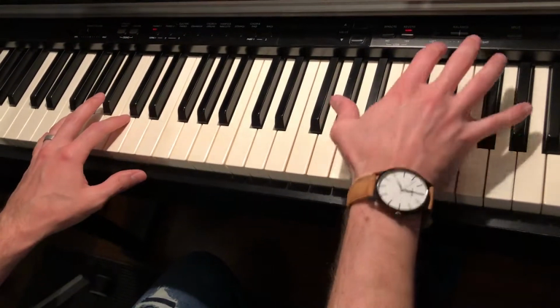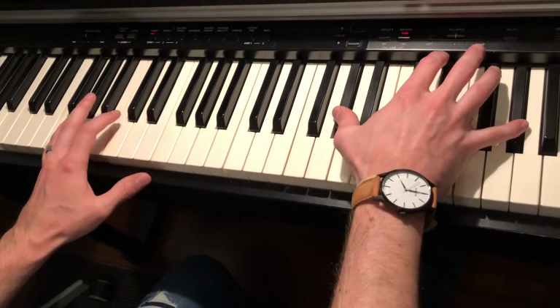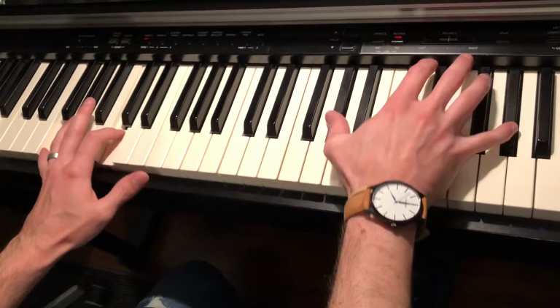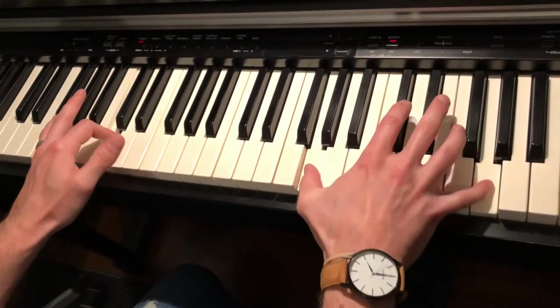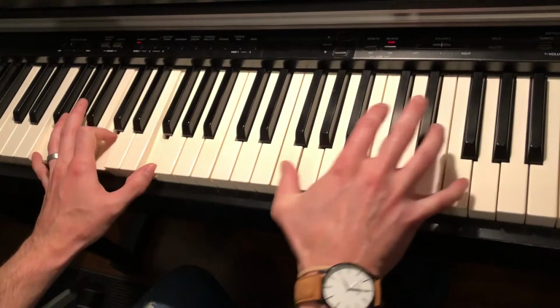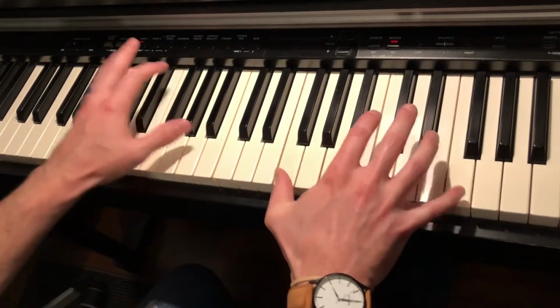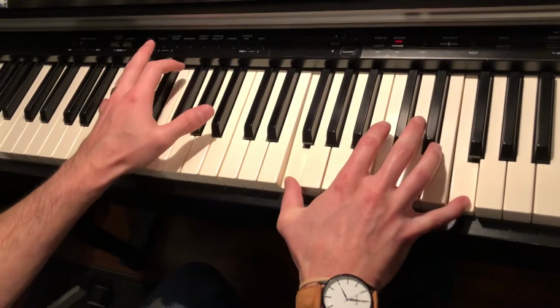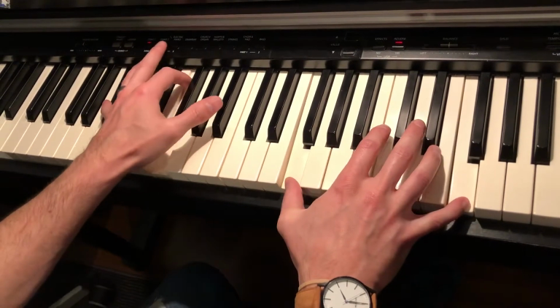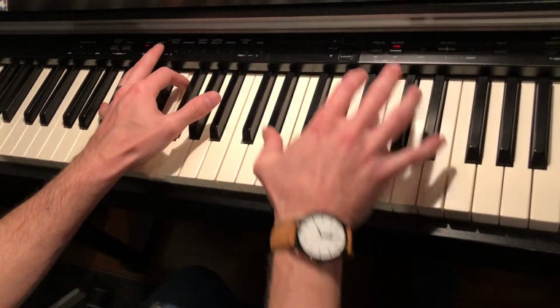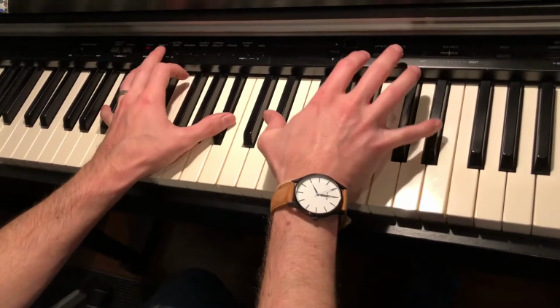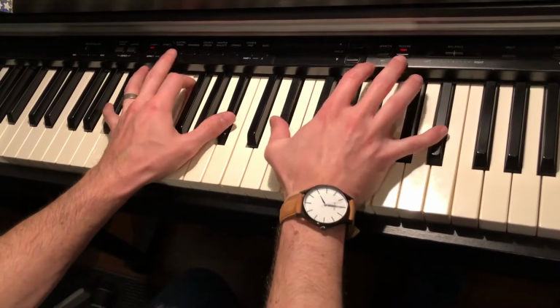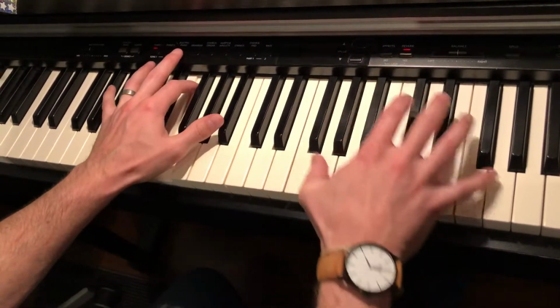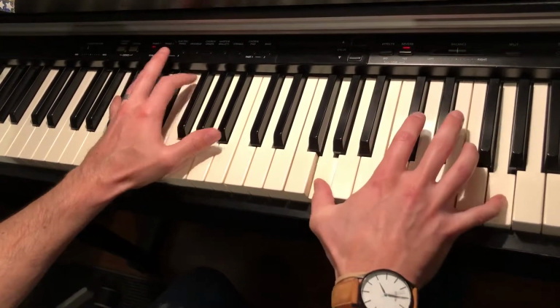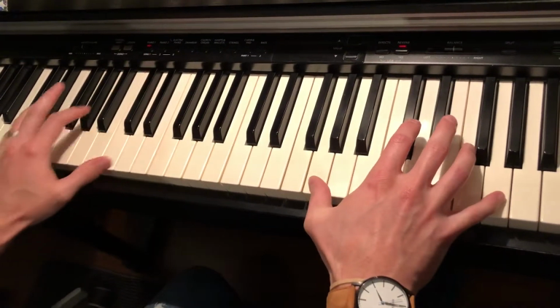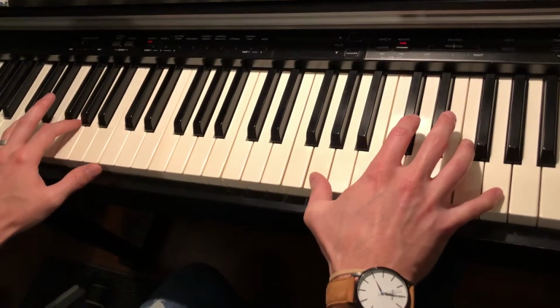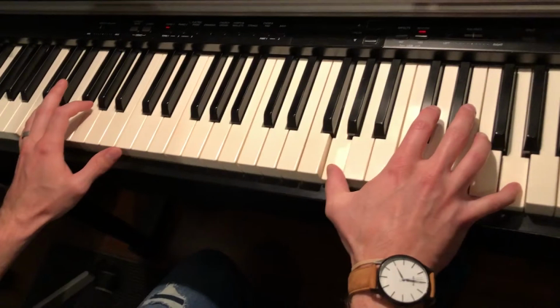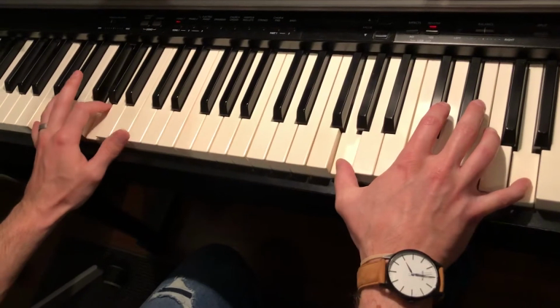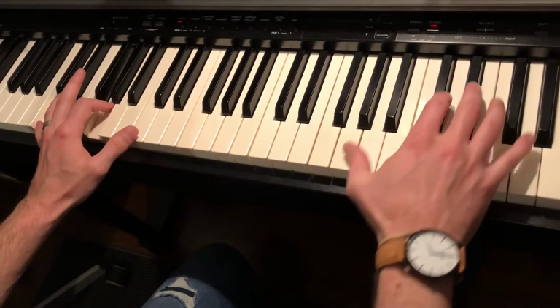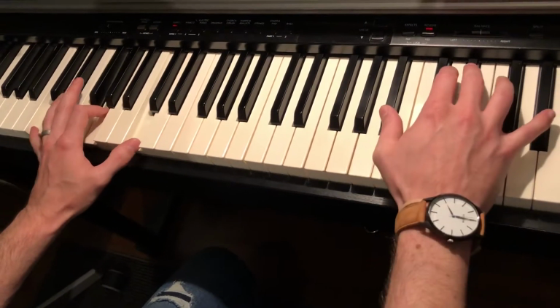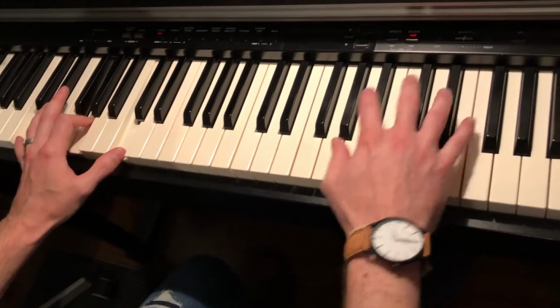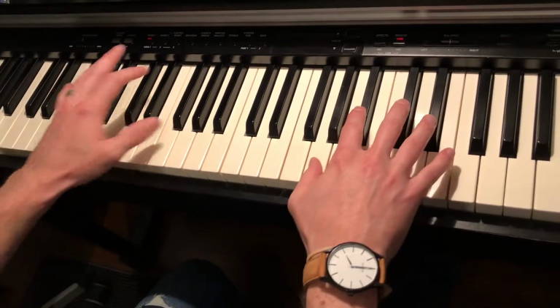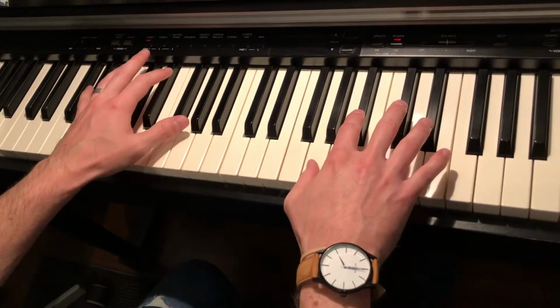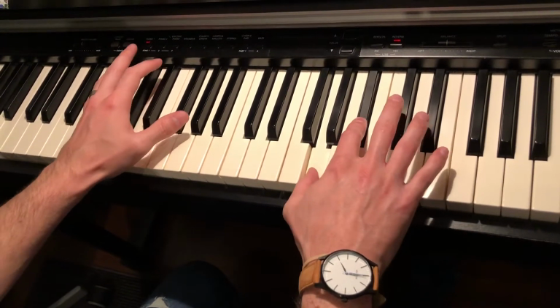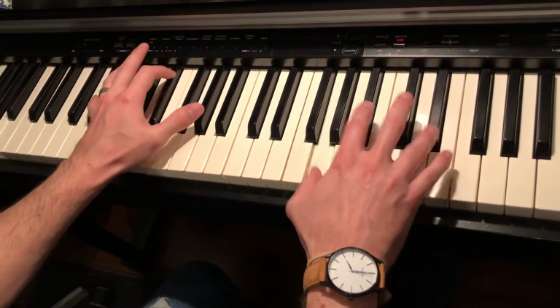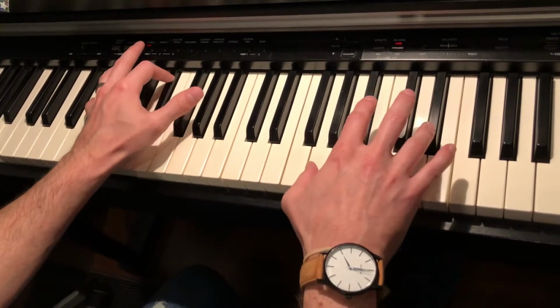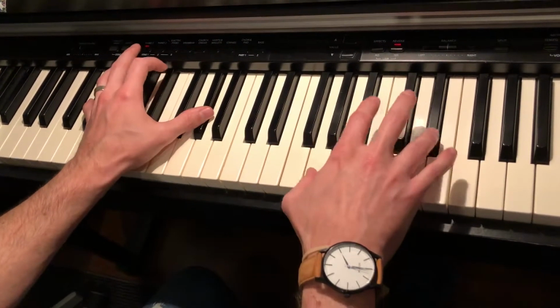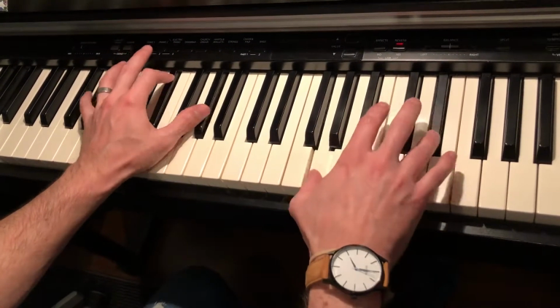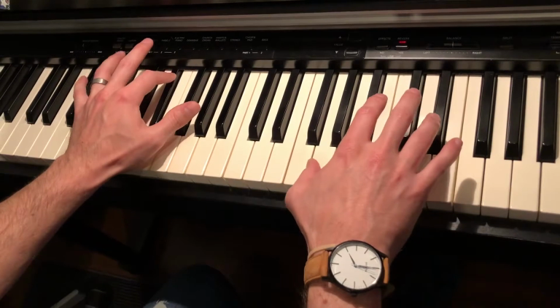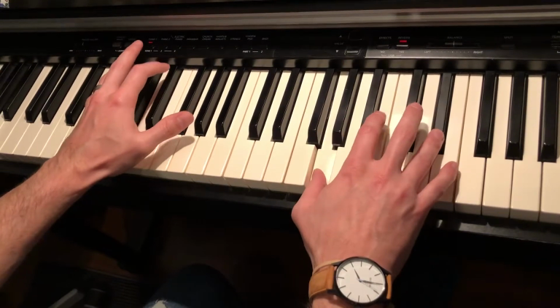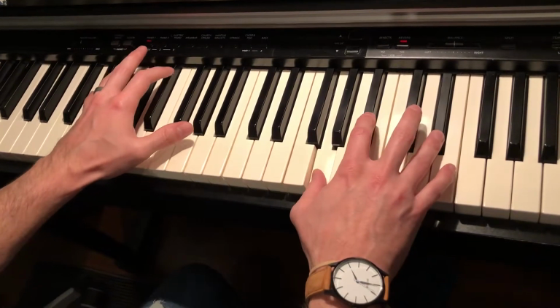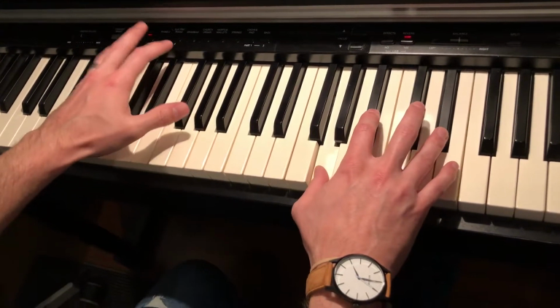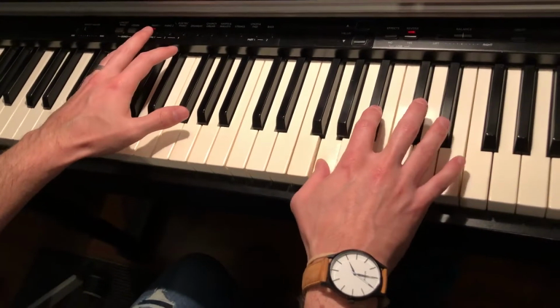Back to the C, and then stay on the same chord again, right?